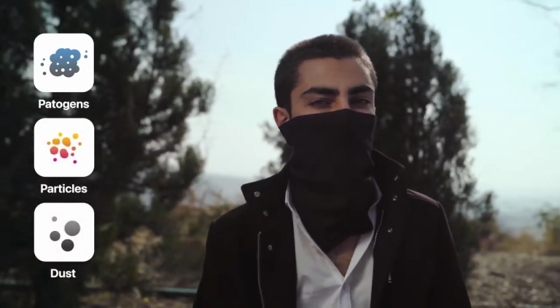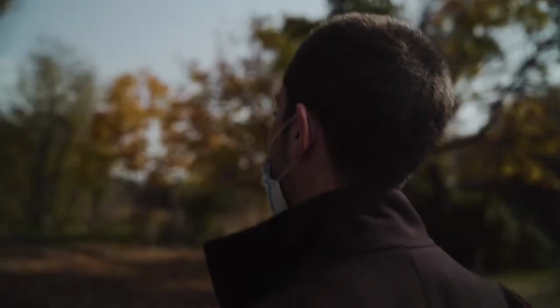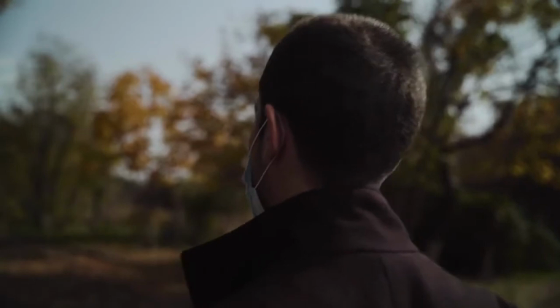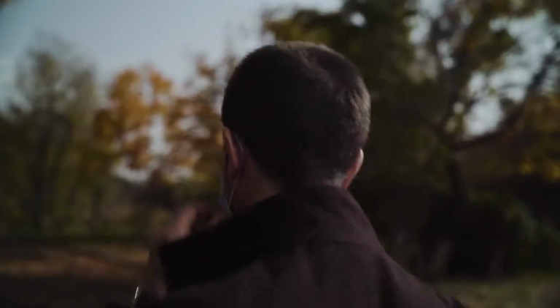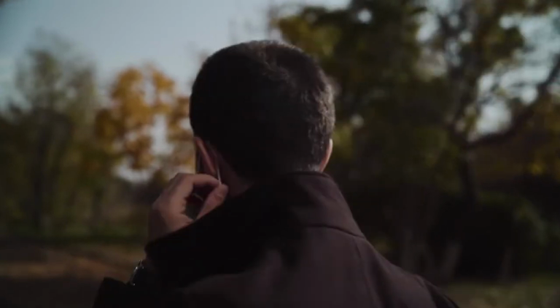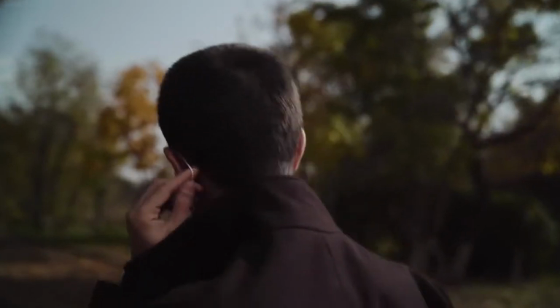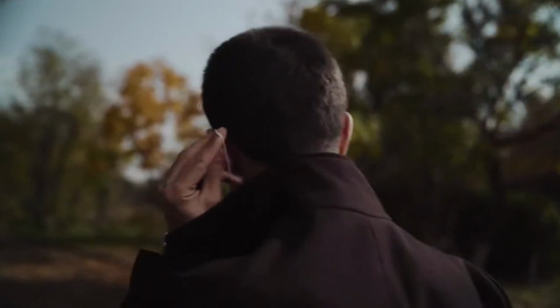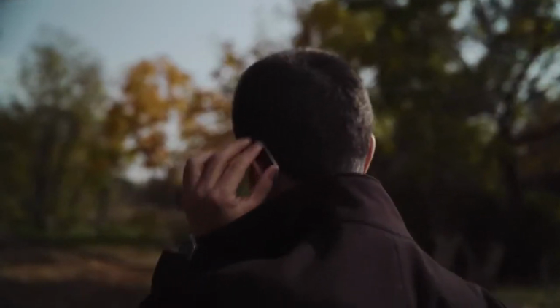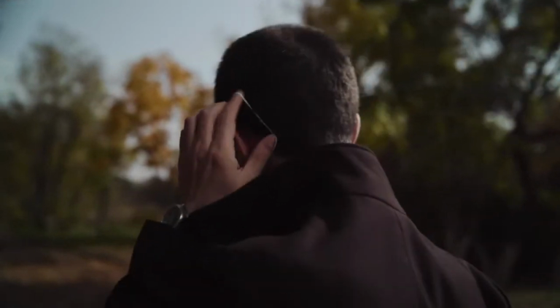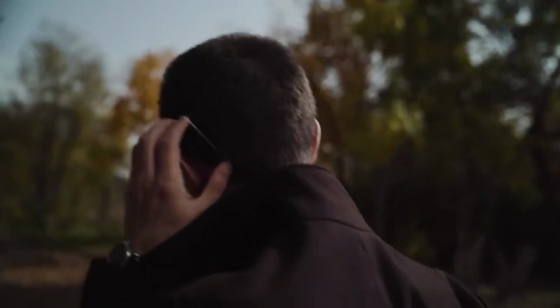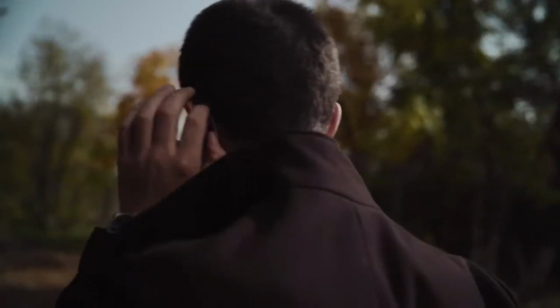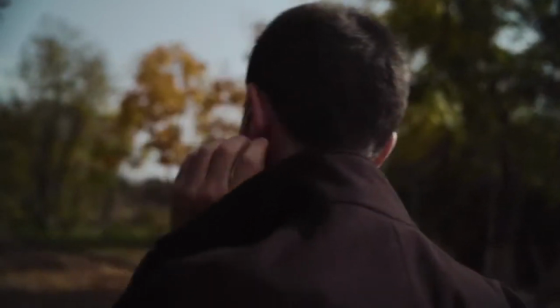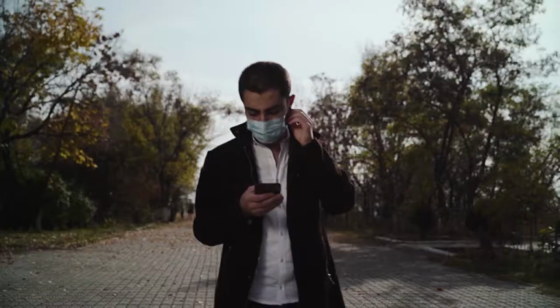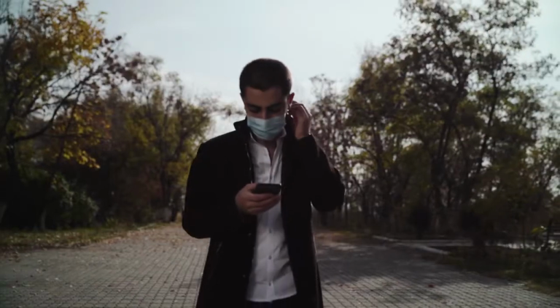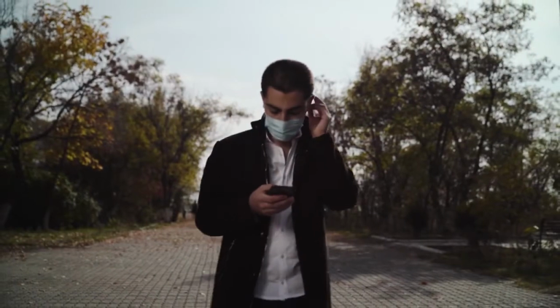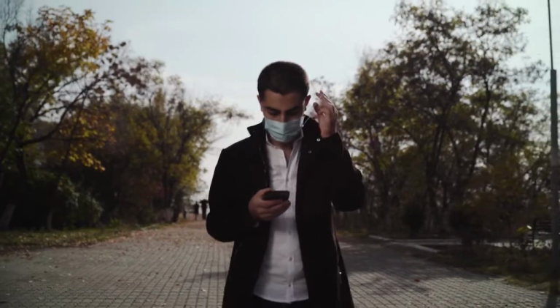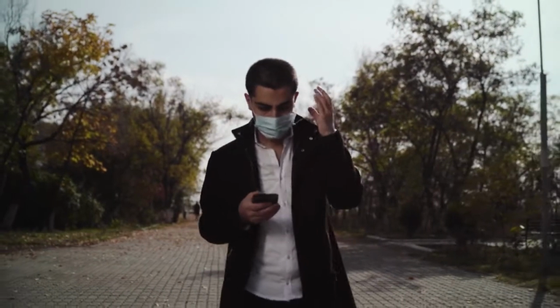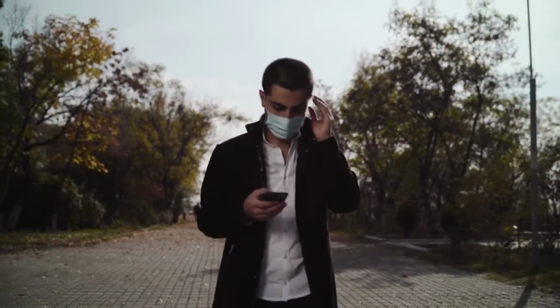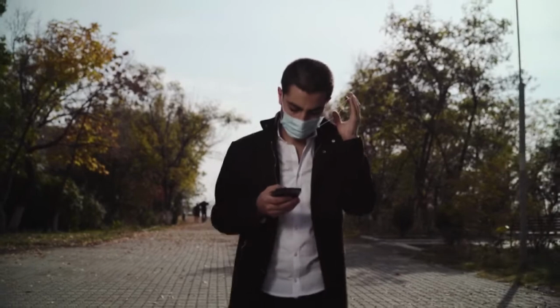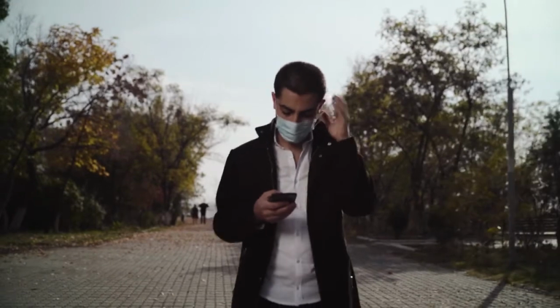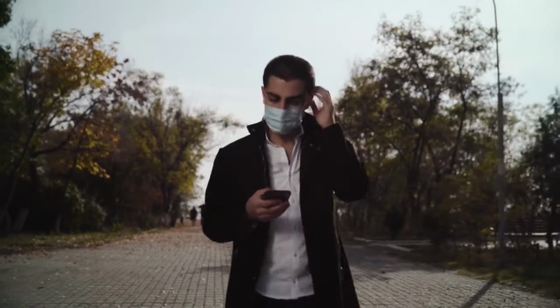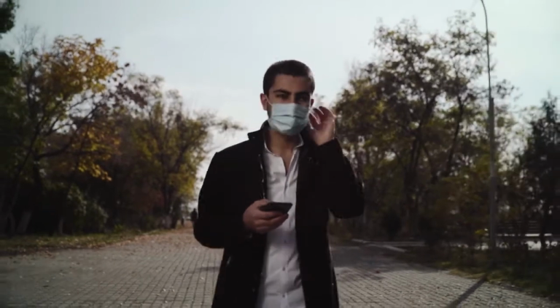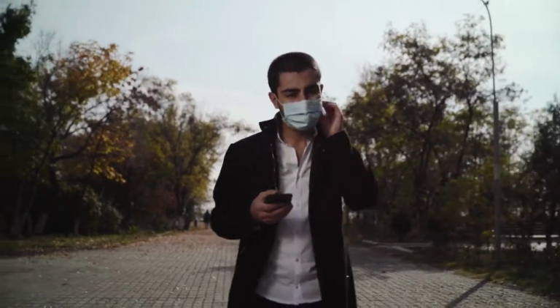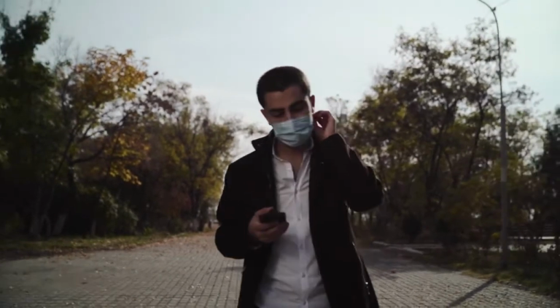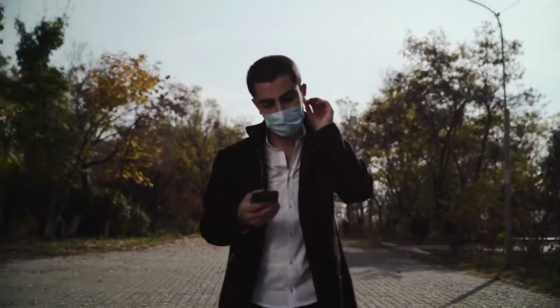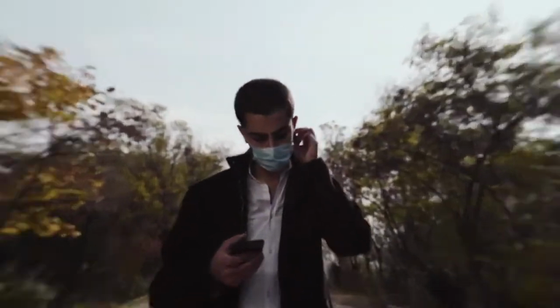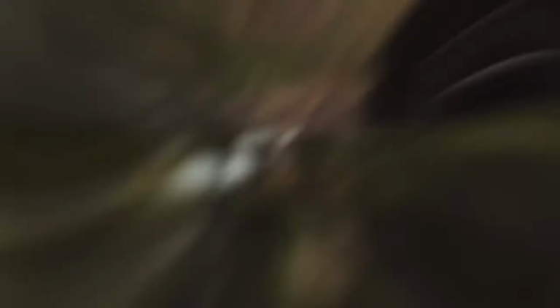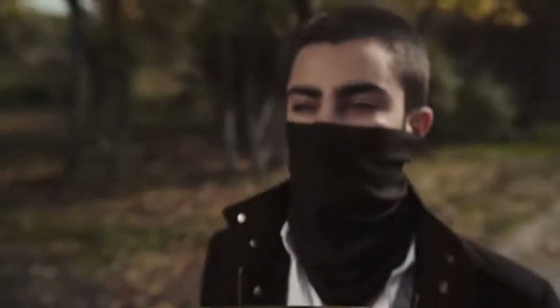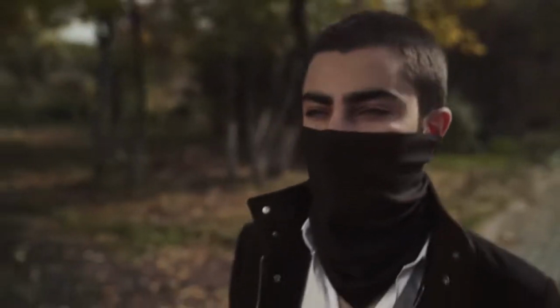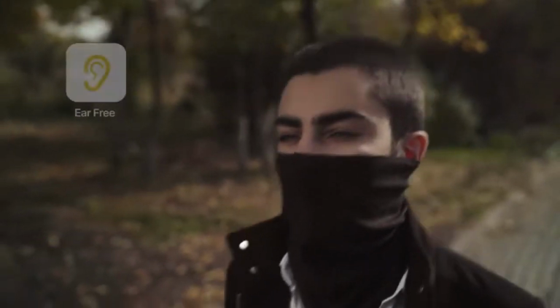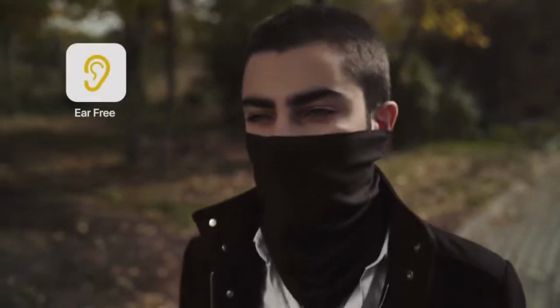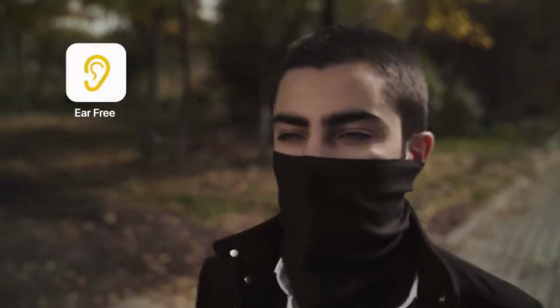Regular masks have become a thing of the past with their ear irritation and constantly uncomfortable feeling on your face. Now with LayX, enjoy the ear-free face support.